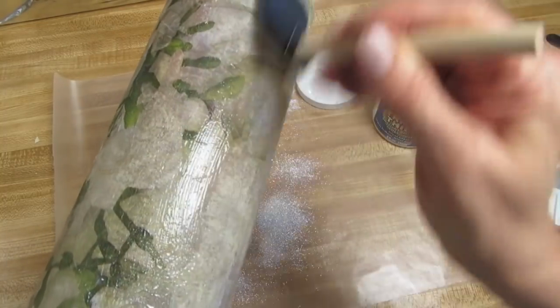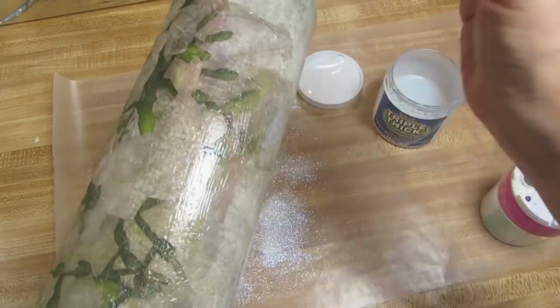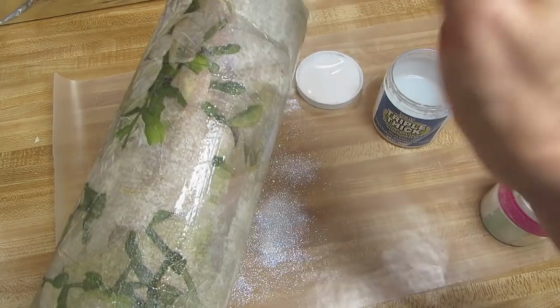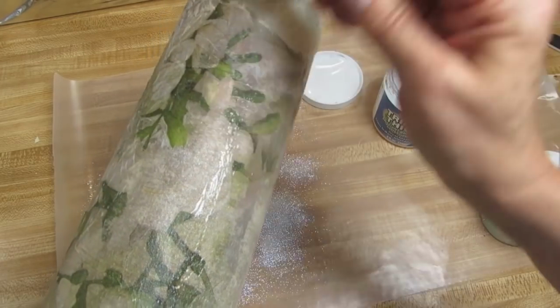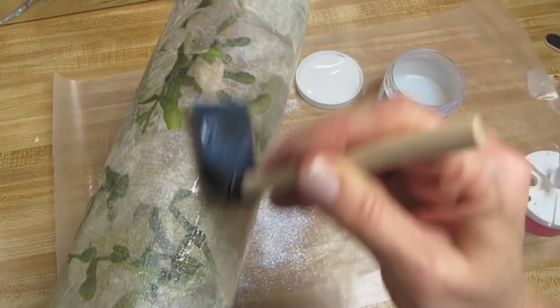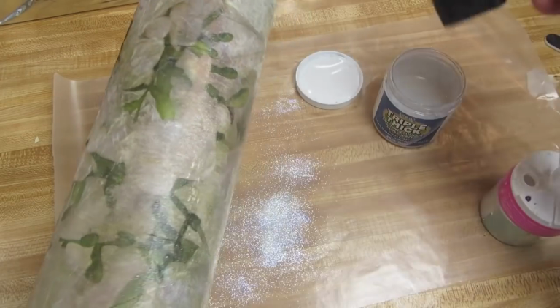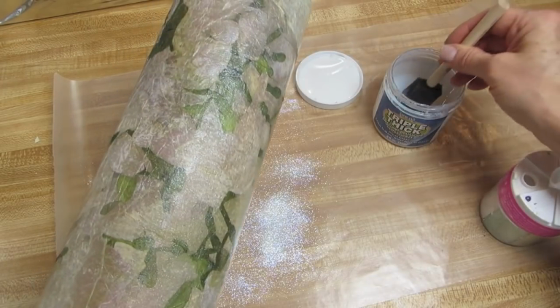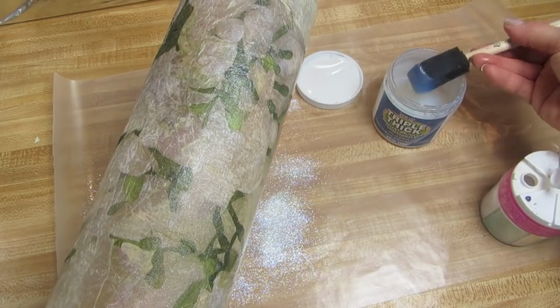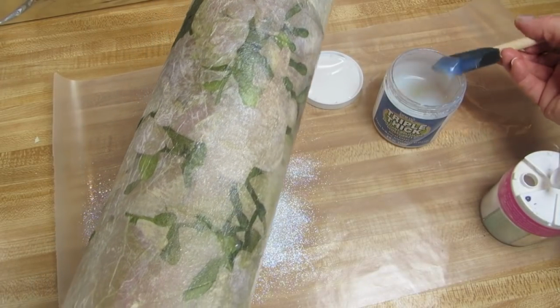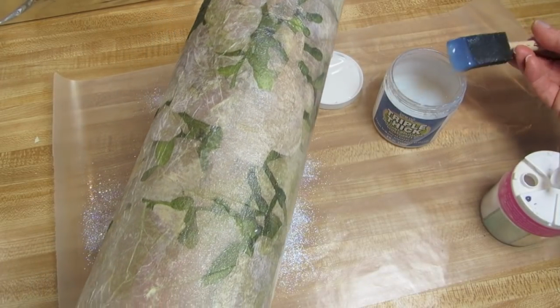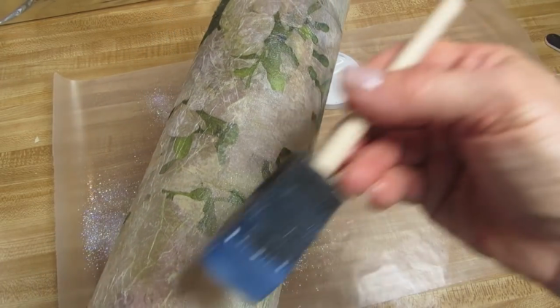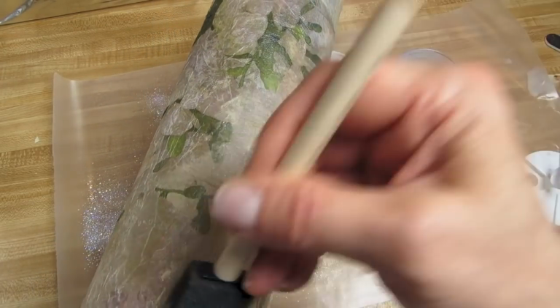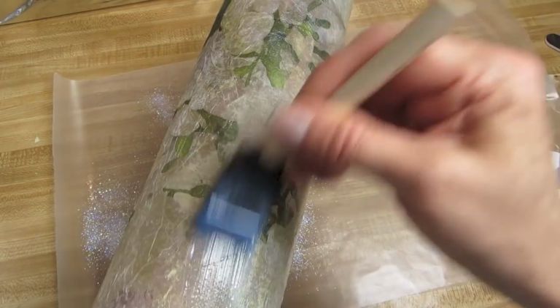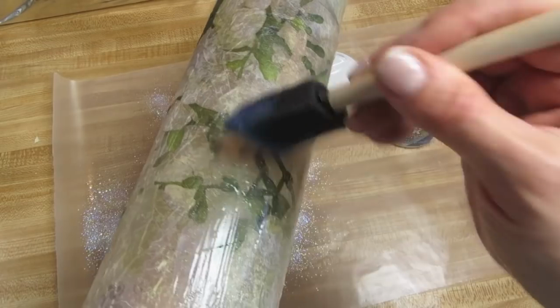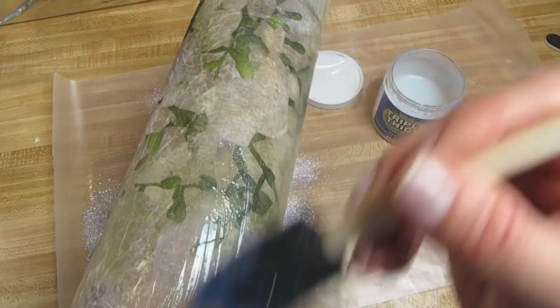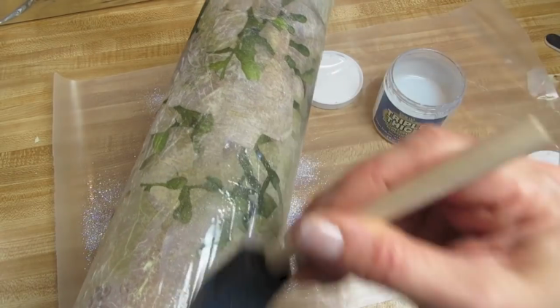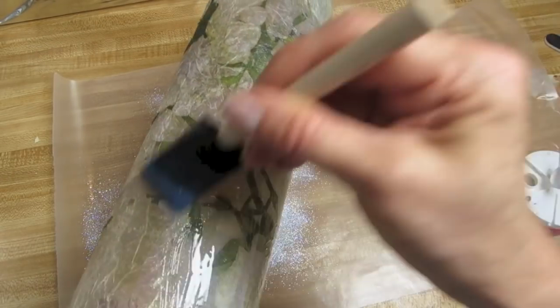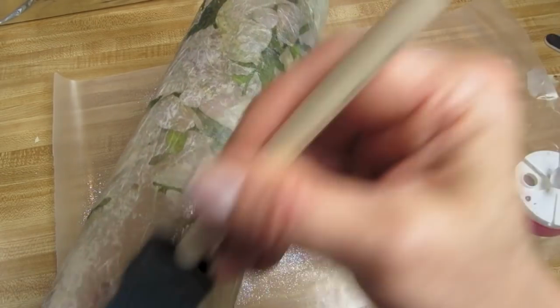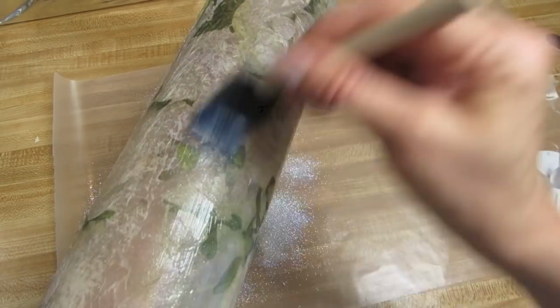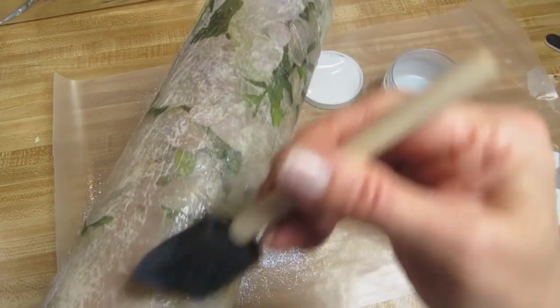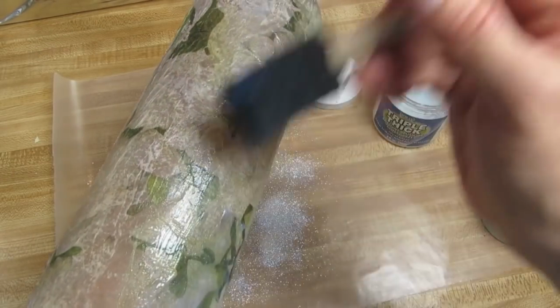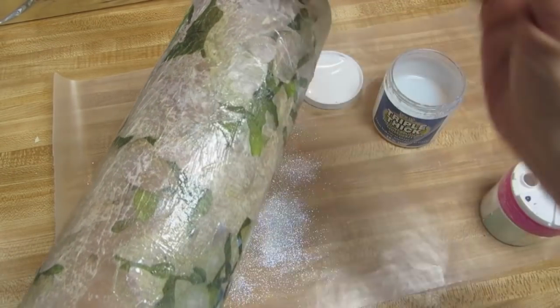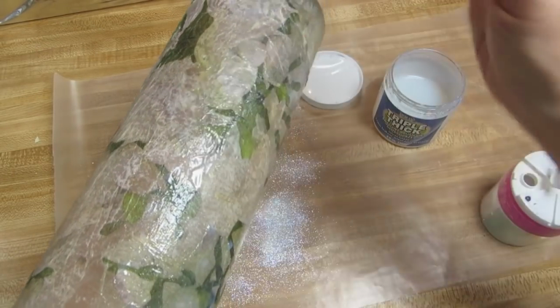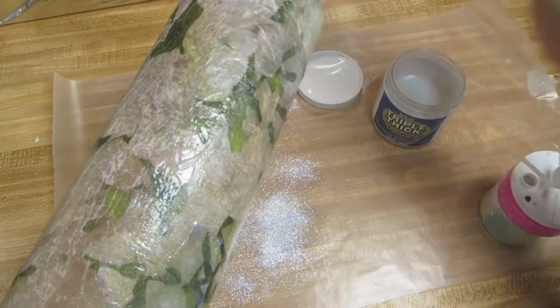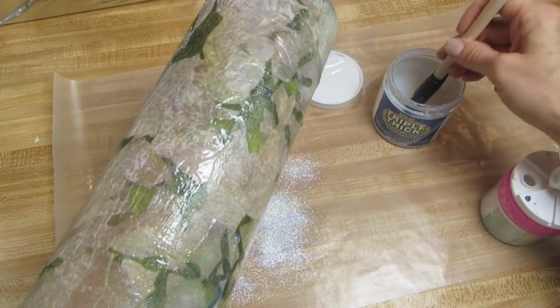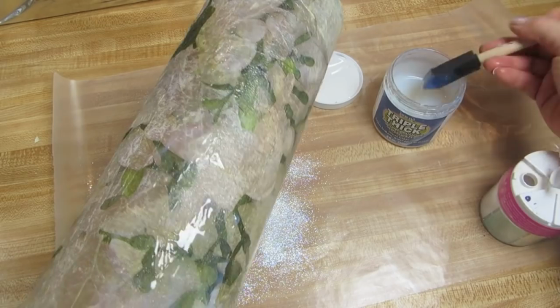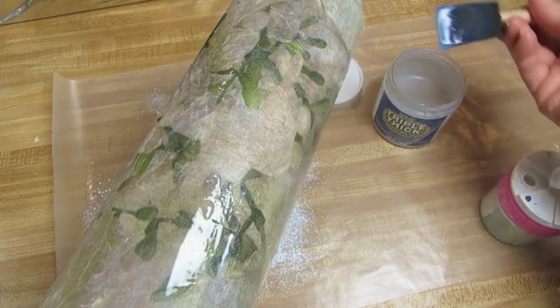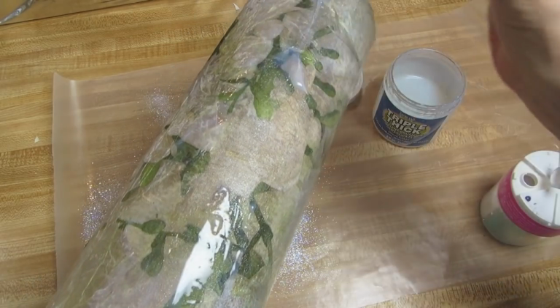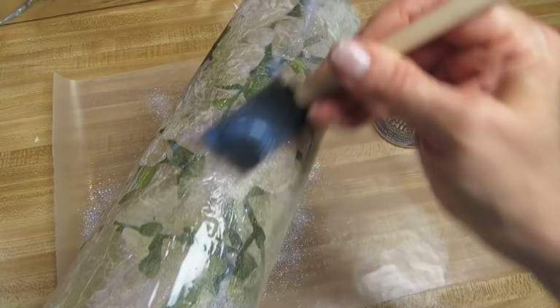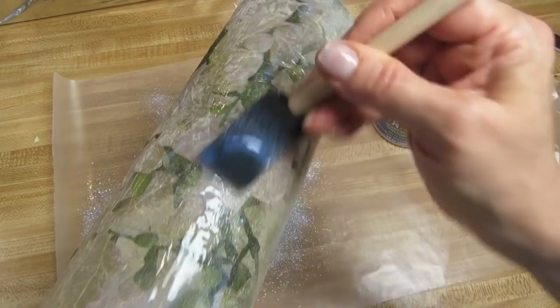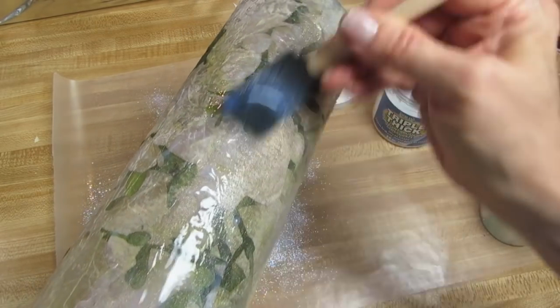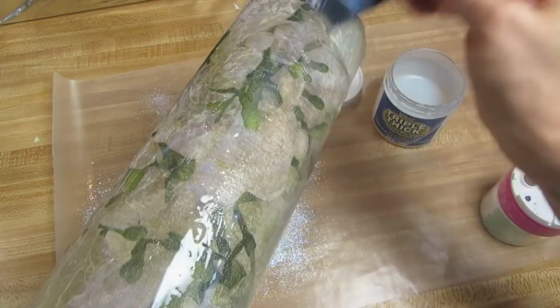Thank you so much for subscribing and making comments — you really make my day. I will be back when this is dry and ready to show you.